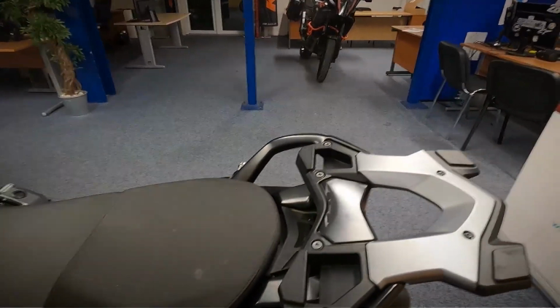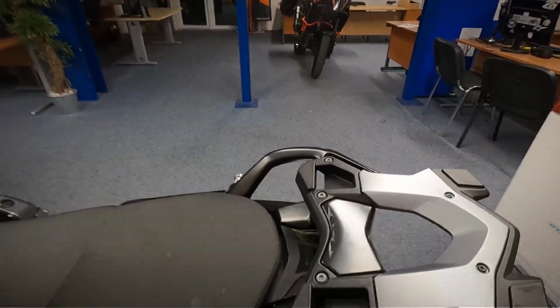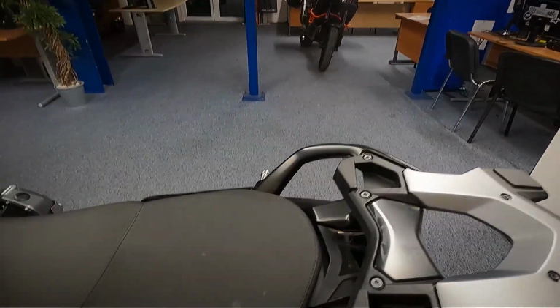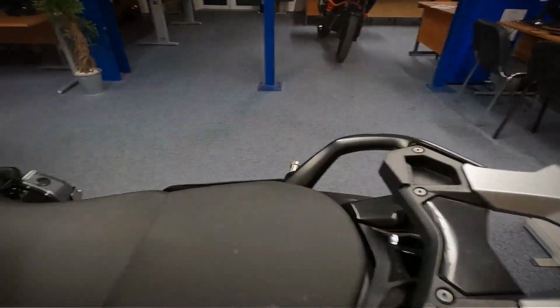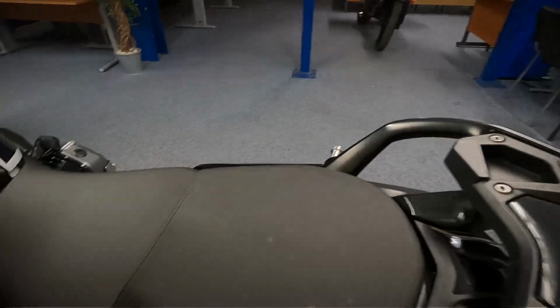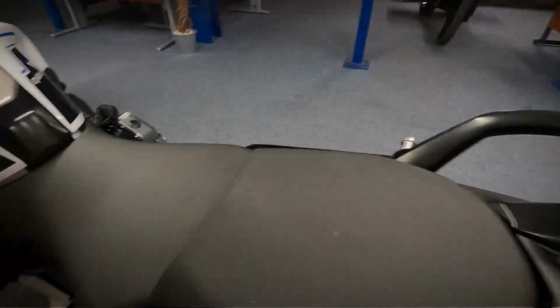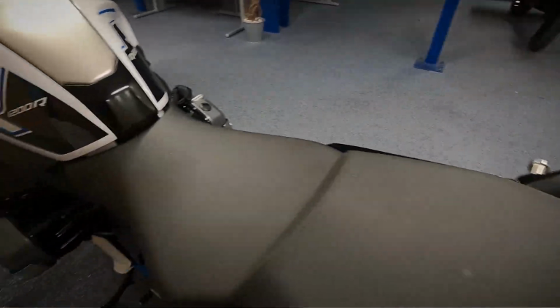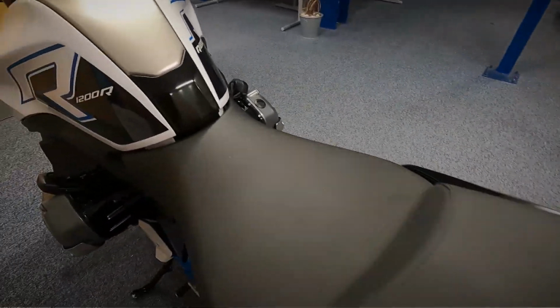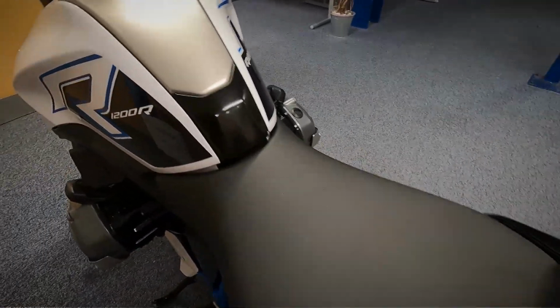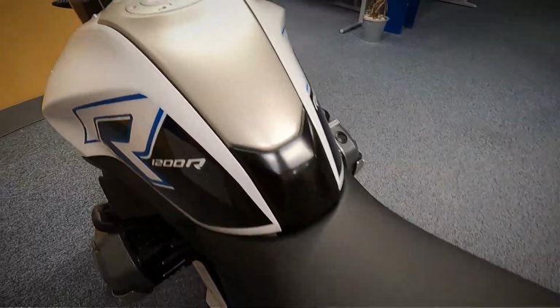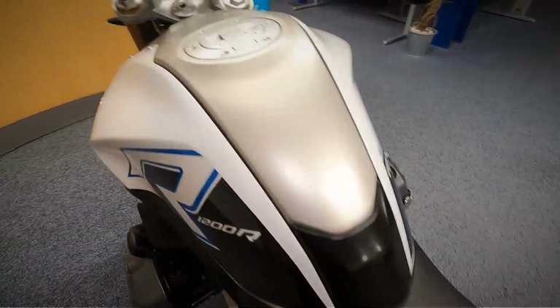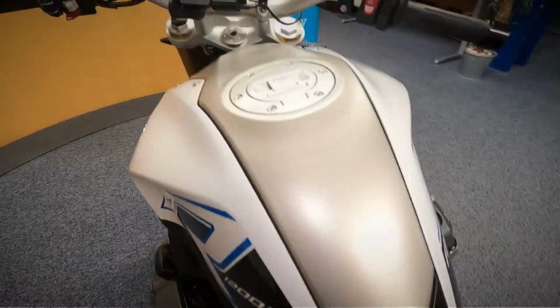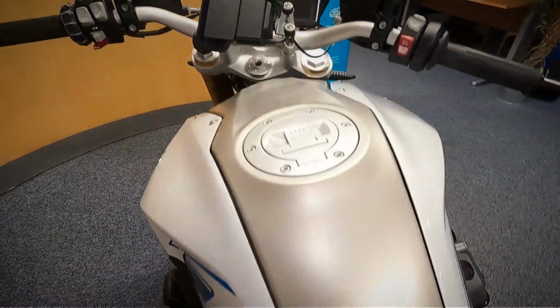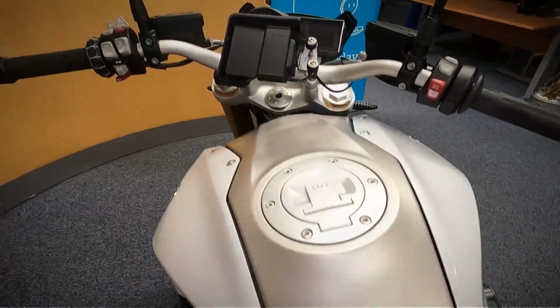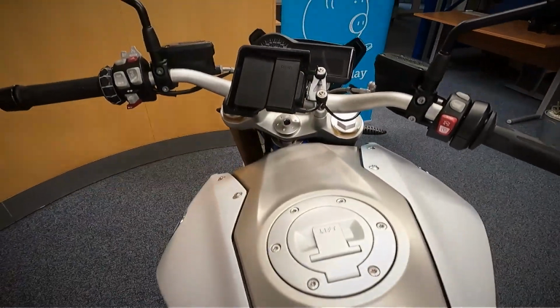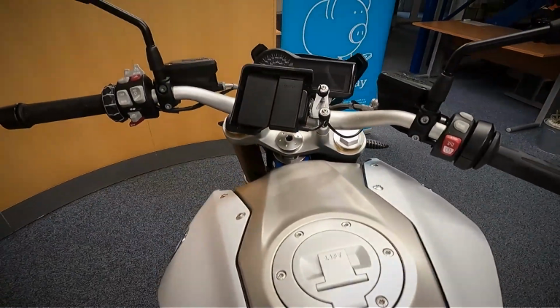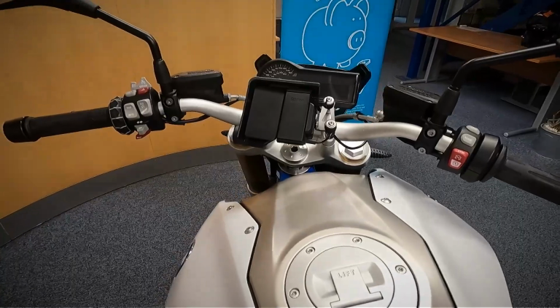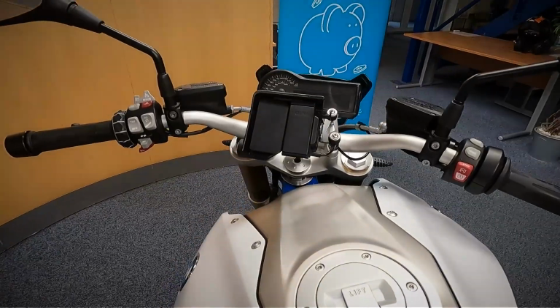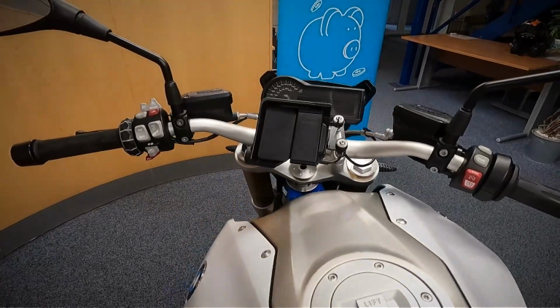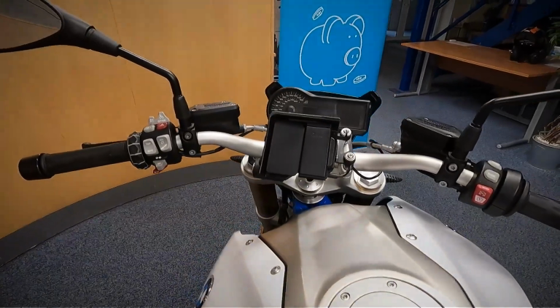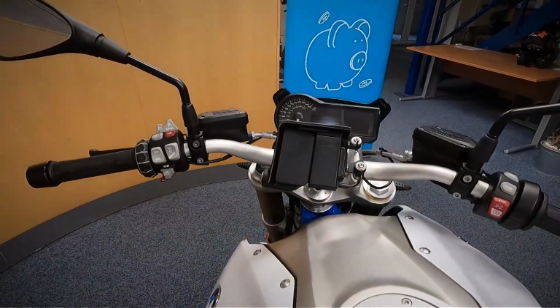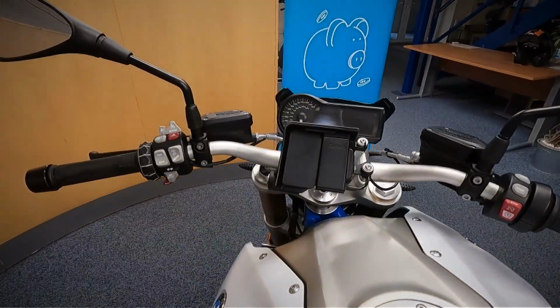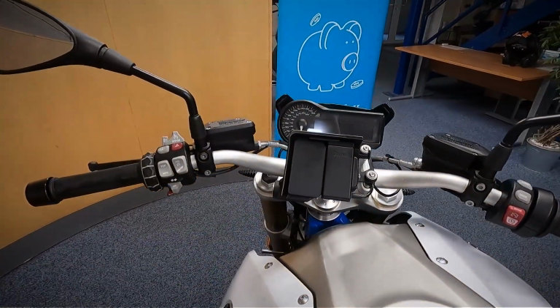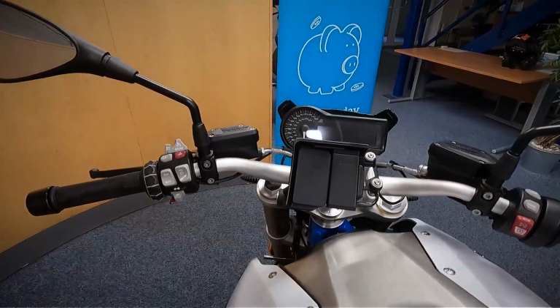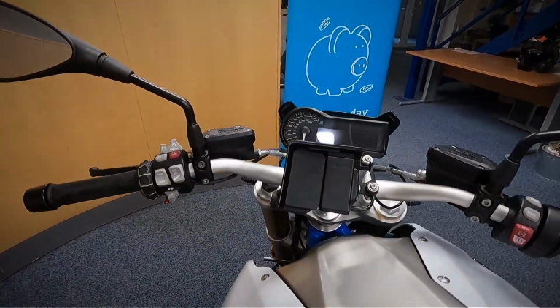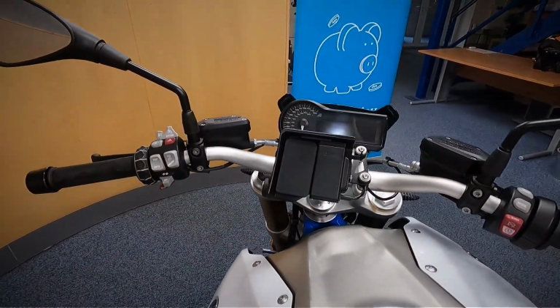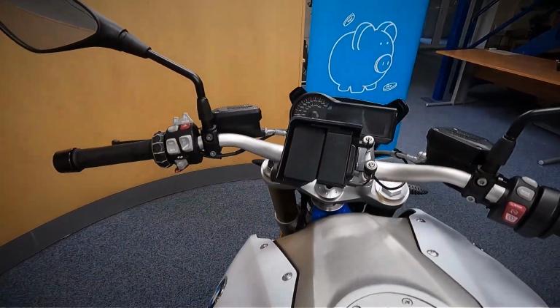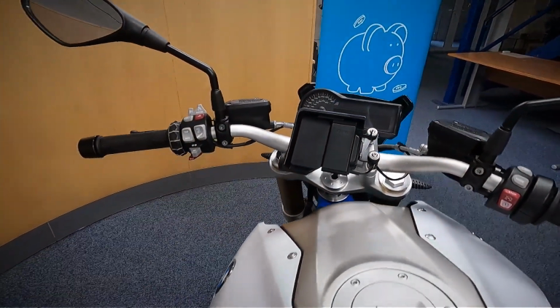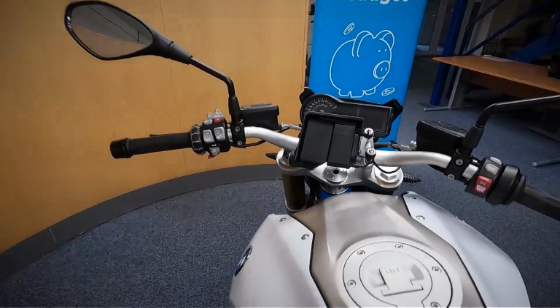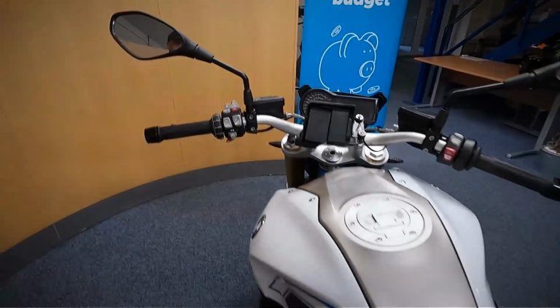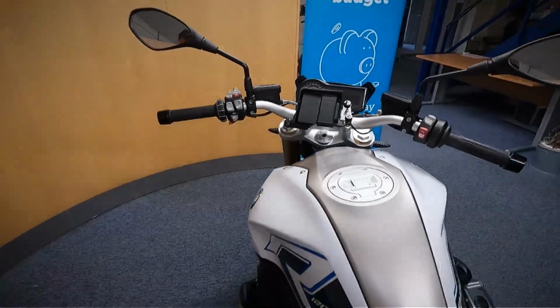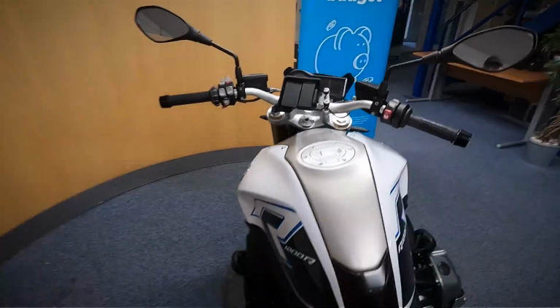Let's get a look over the top of the seat and also over the top of the tank. As you can see it's sat-nav ready as well — the BMW sat-nav ready on there.